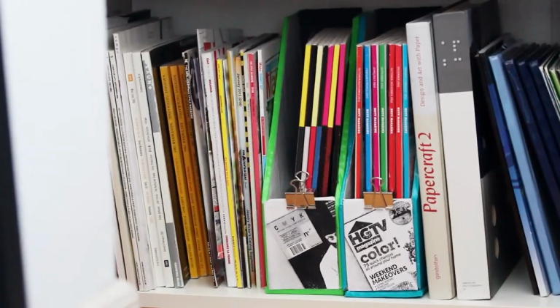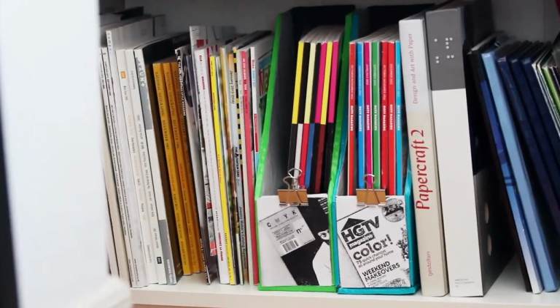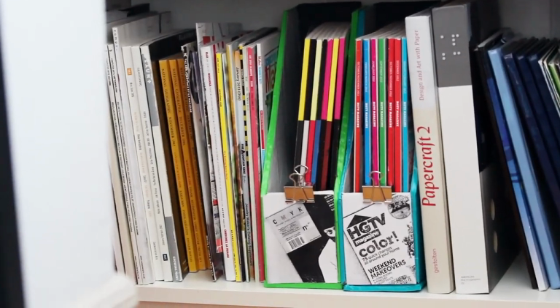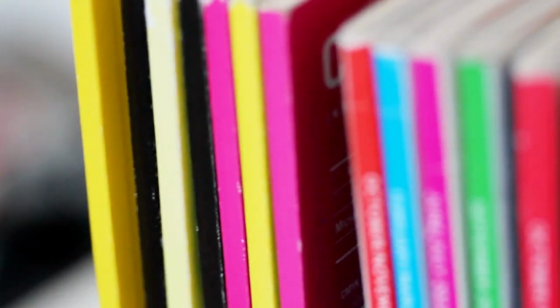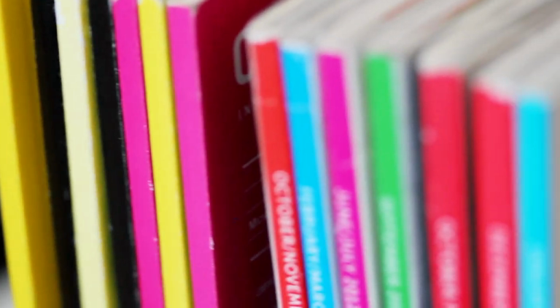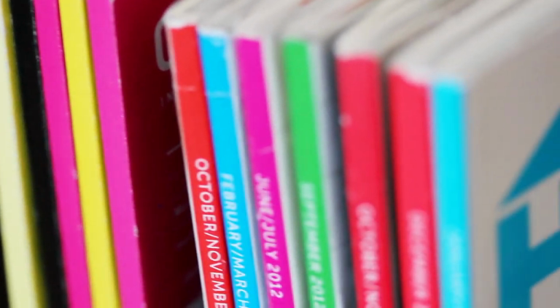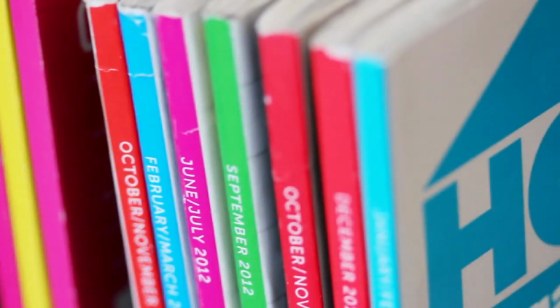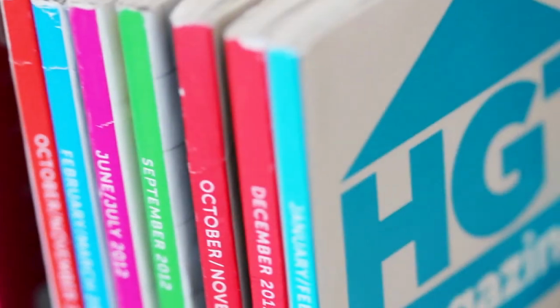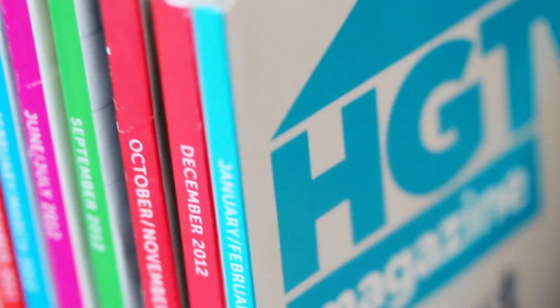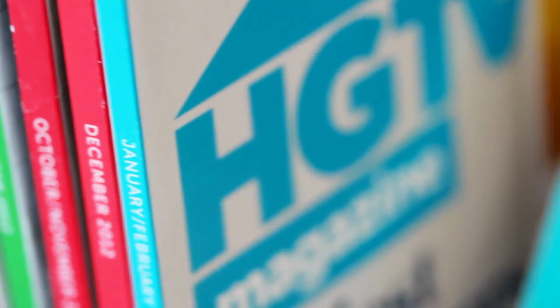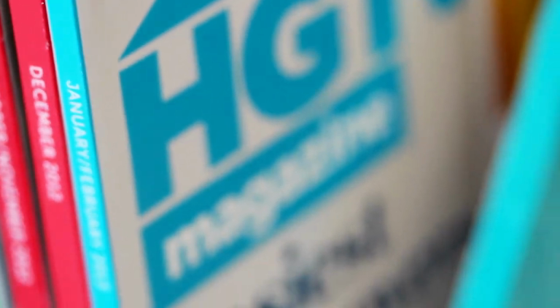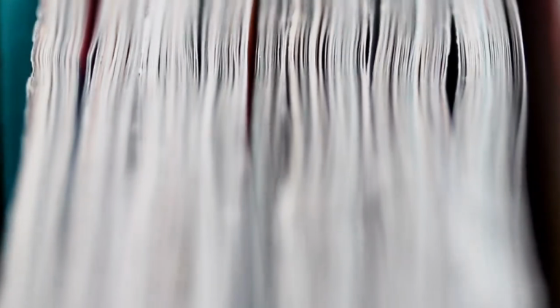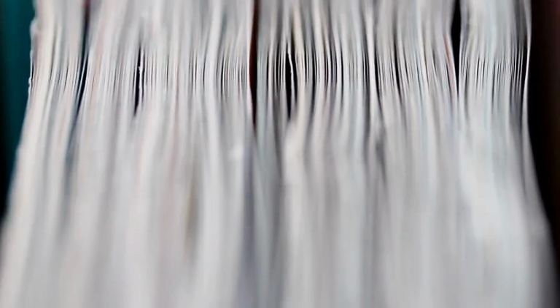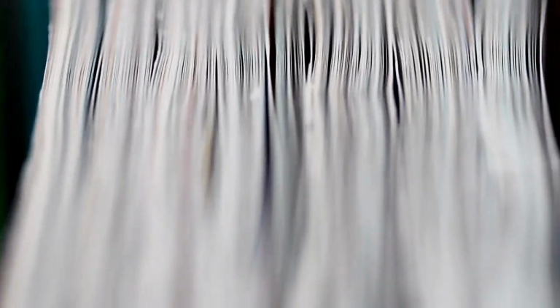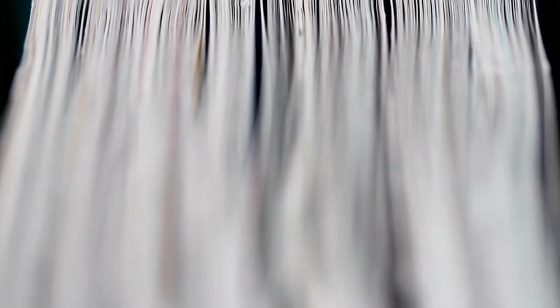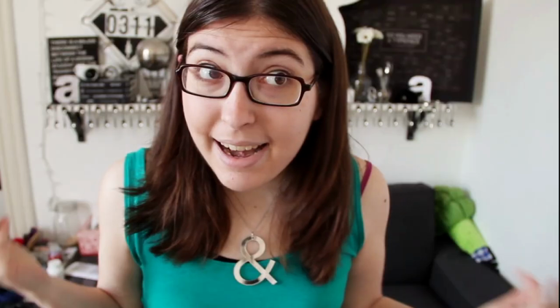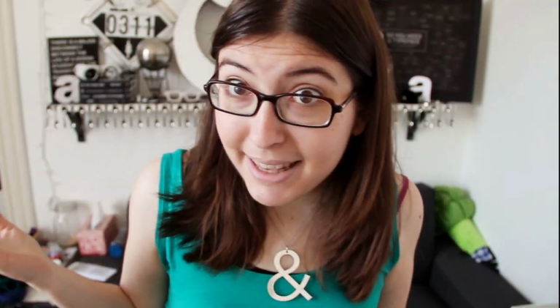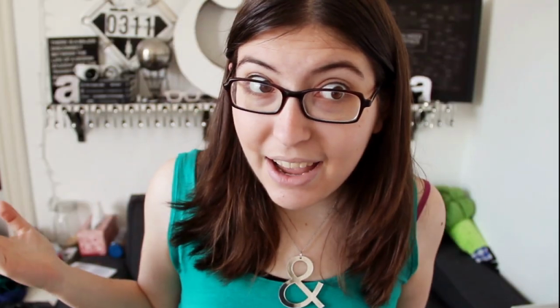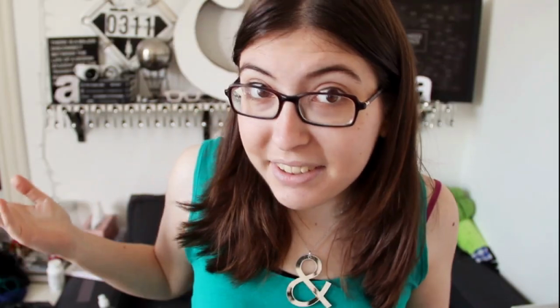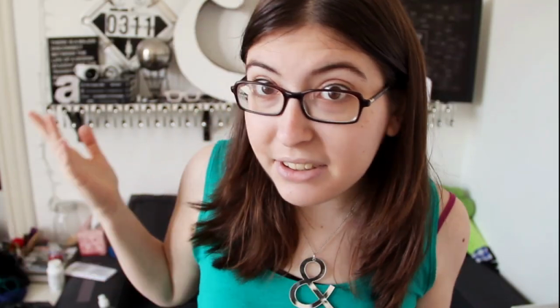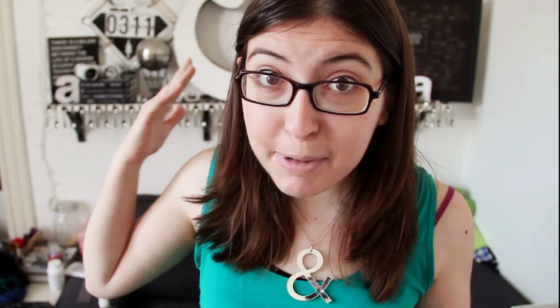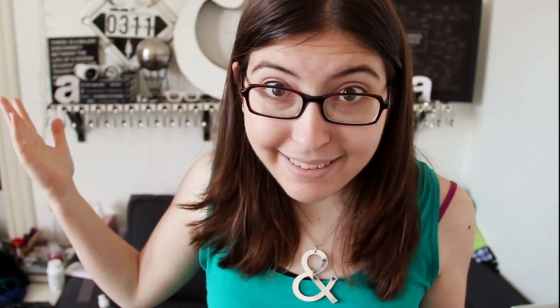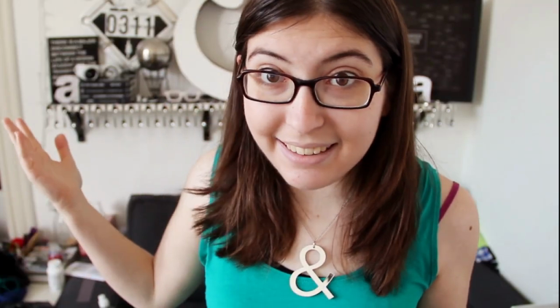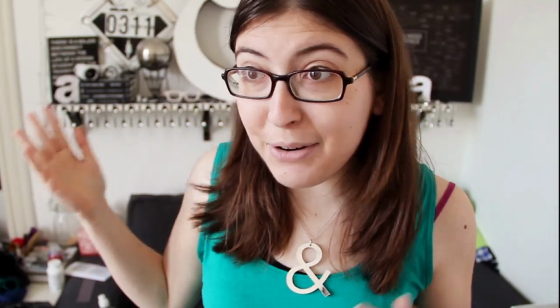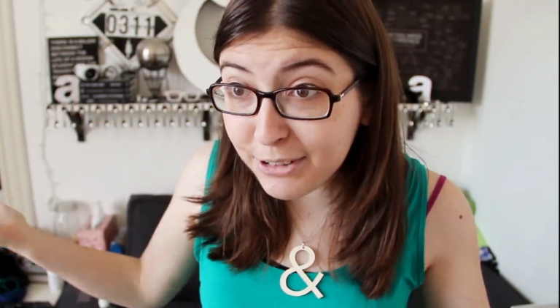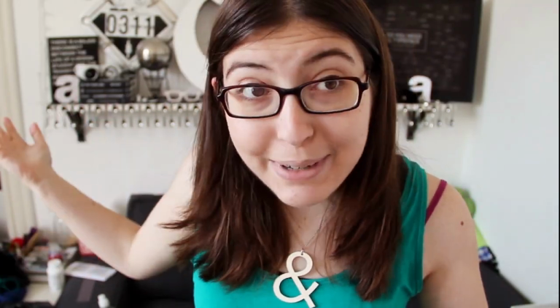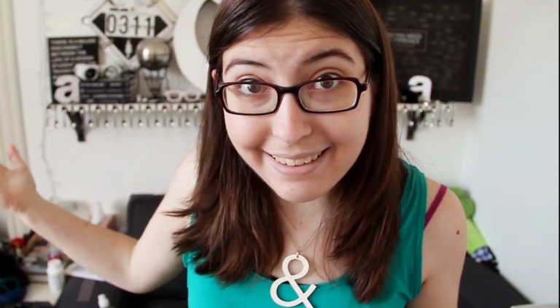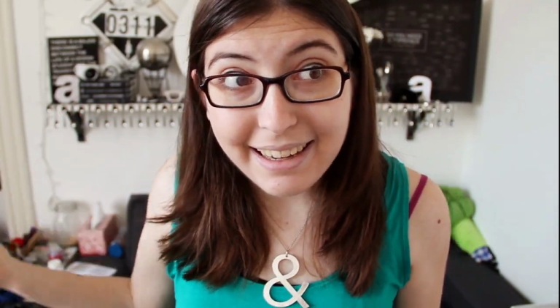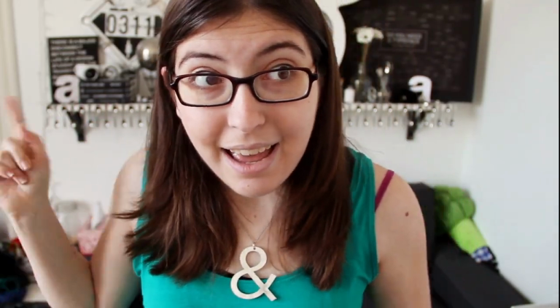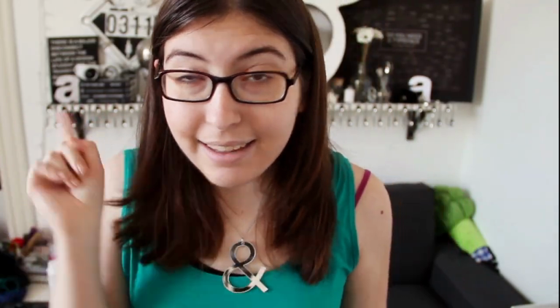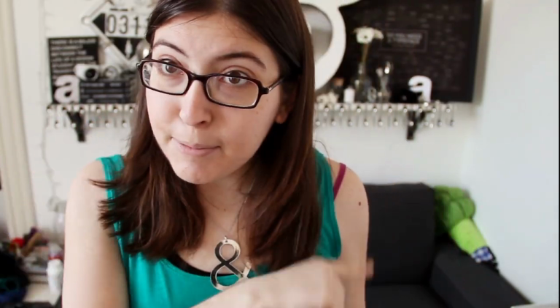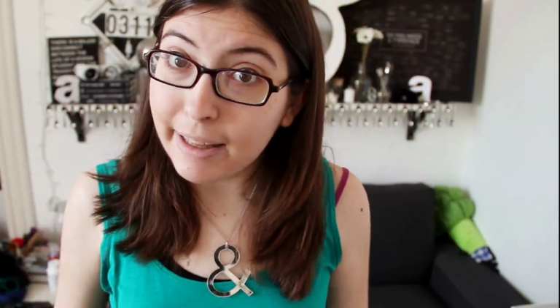They're so colorful. I just want to make like six more and have a whole rainbow of them across my bookshelf. And then I'll have an excuse to buy more magazines, so everyone wins. Except for my wallet.